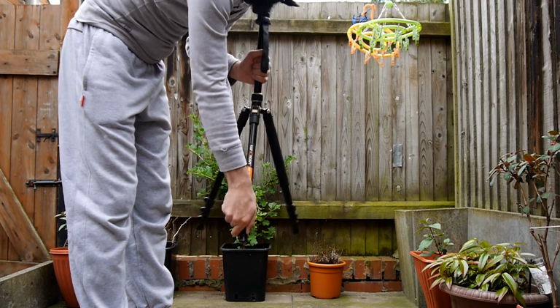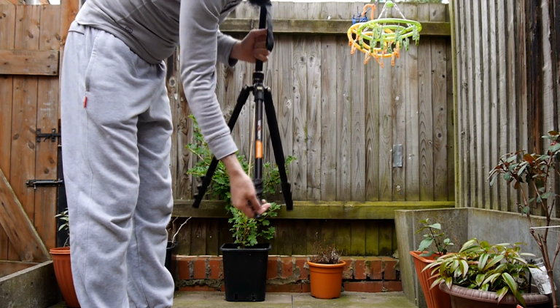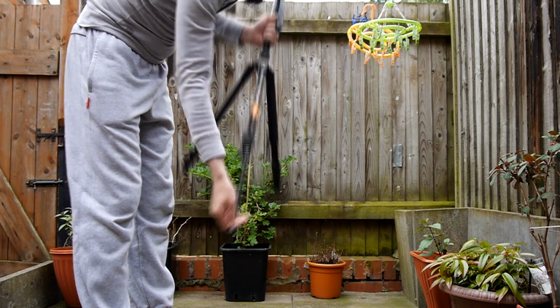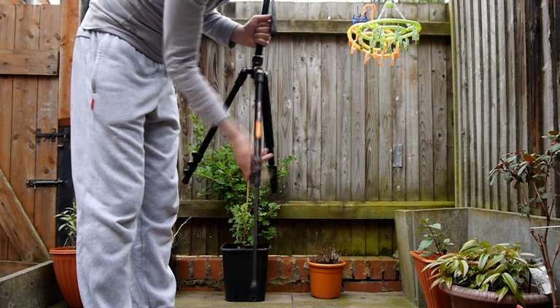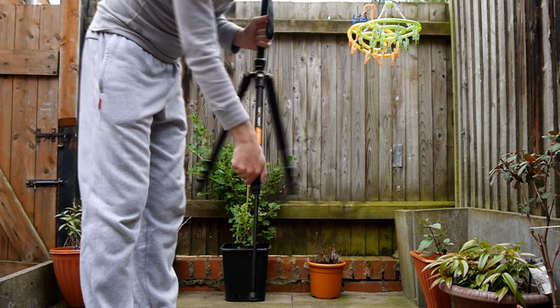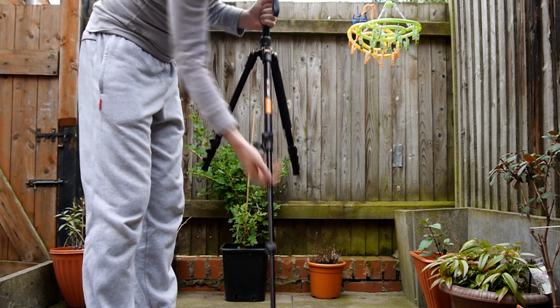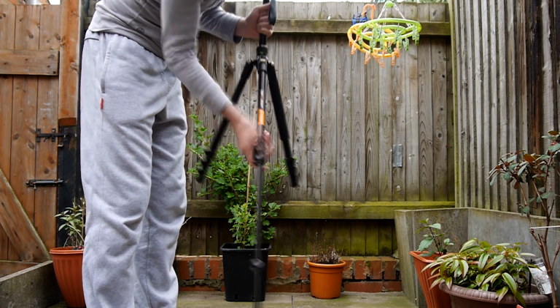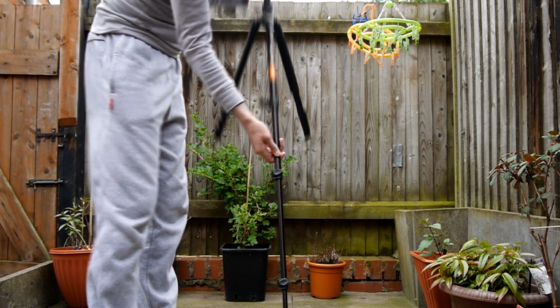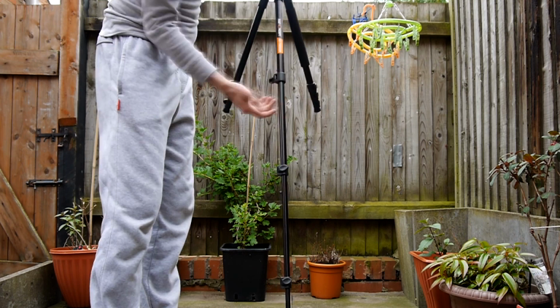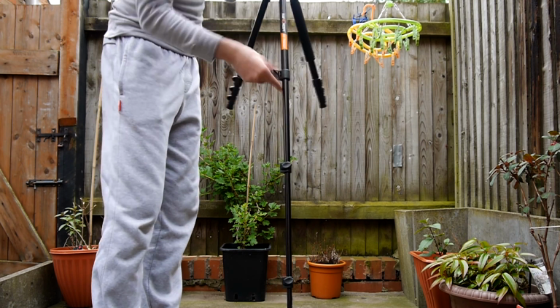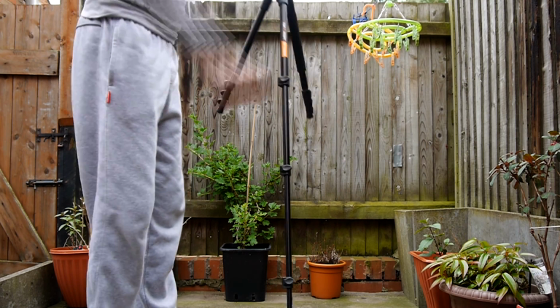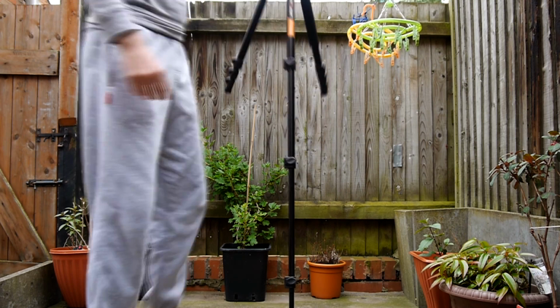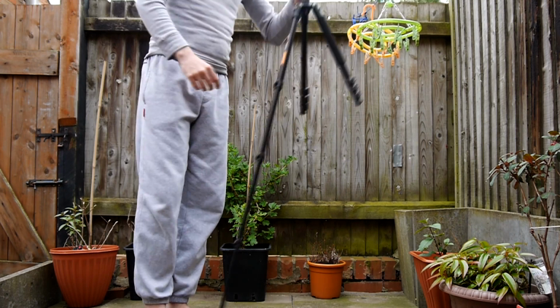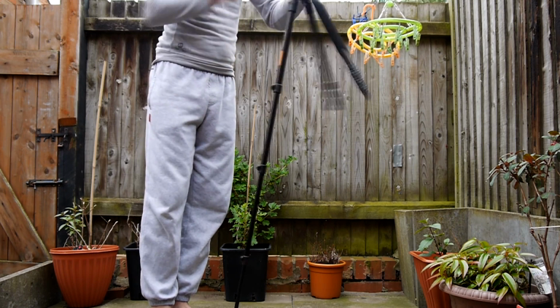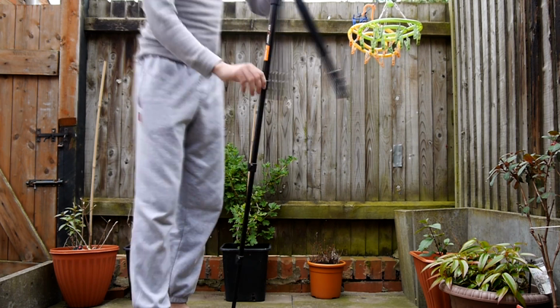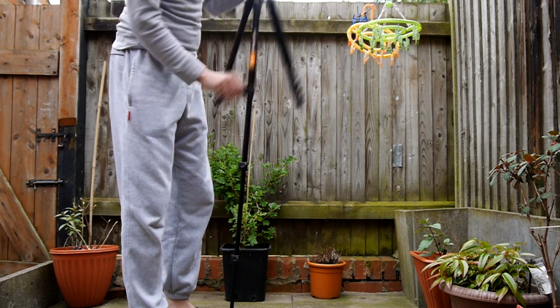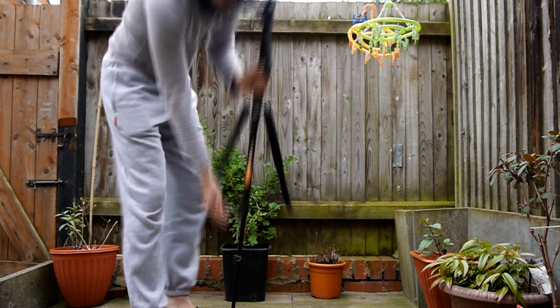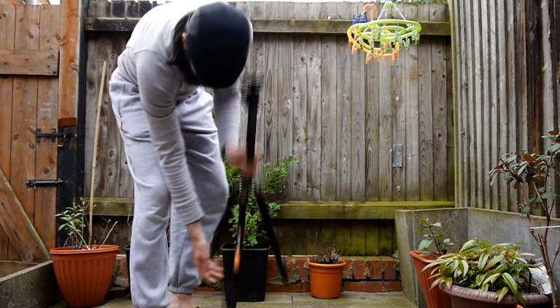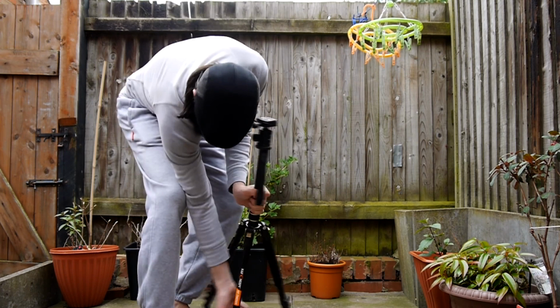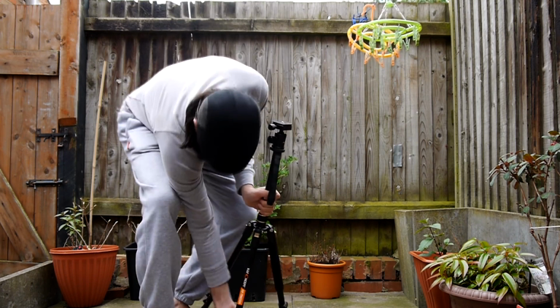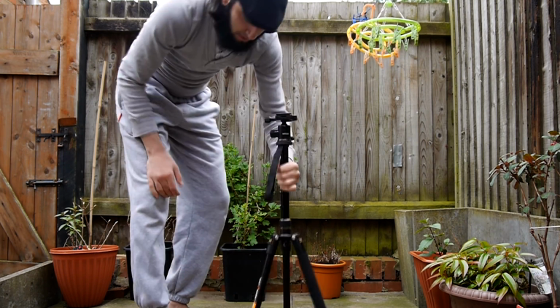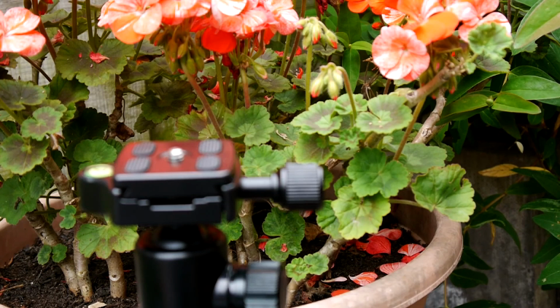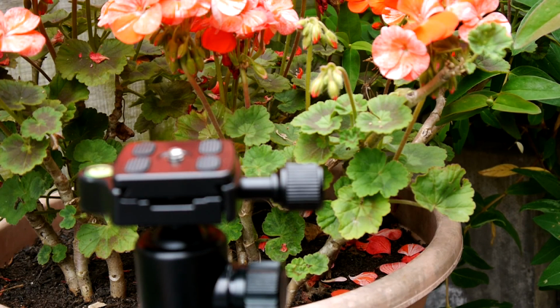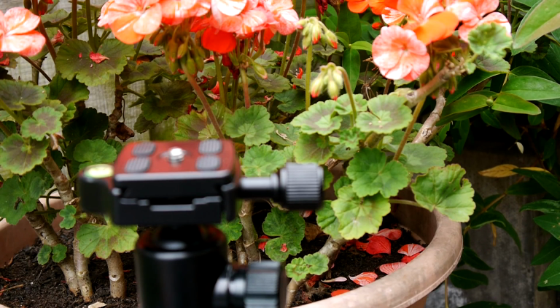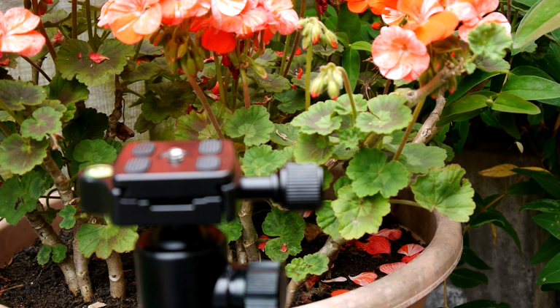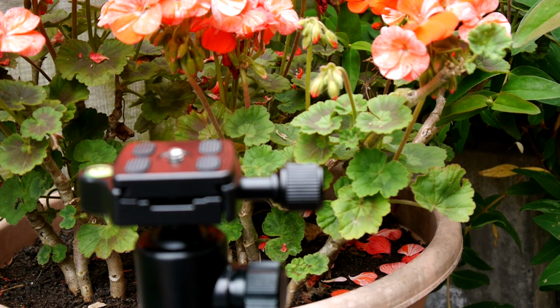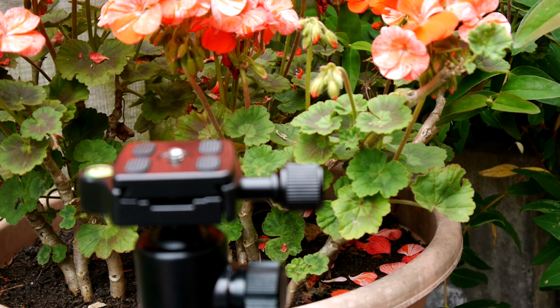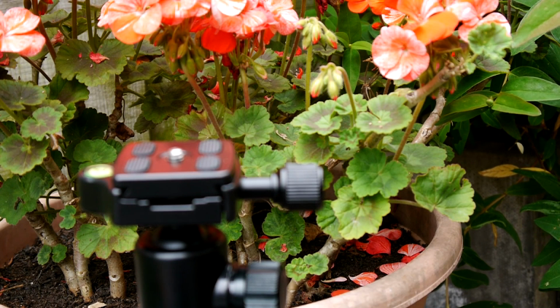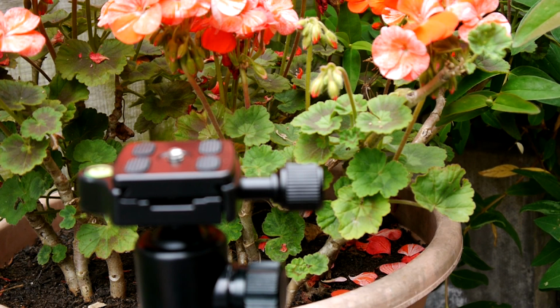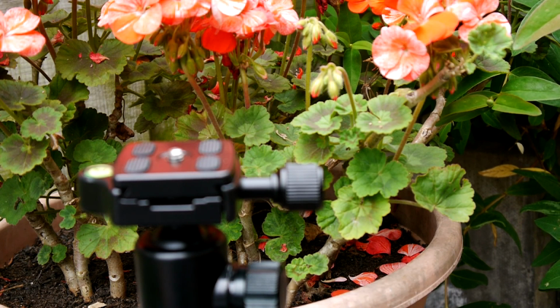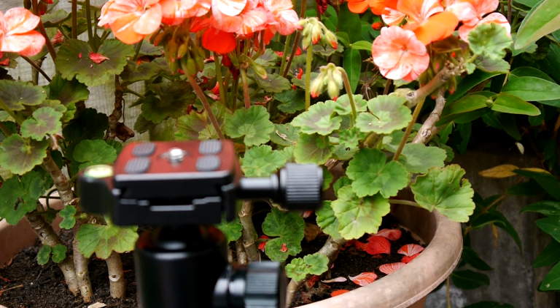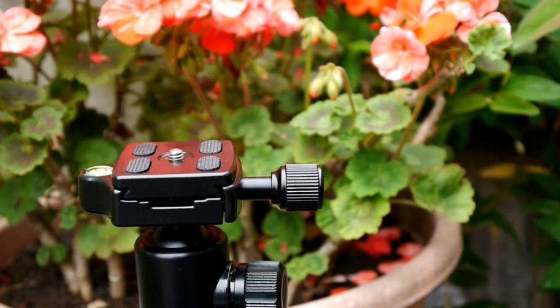Each leg has three sections to be extended, bringing the tripod up to a maximum height of 1.5 meters and a minimum height of just over 40 centimeters. It also has a quick release plate constructed of magnesium aluminium alloy.